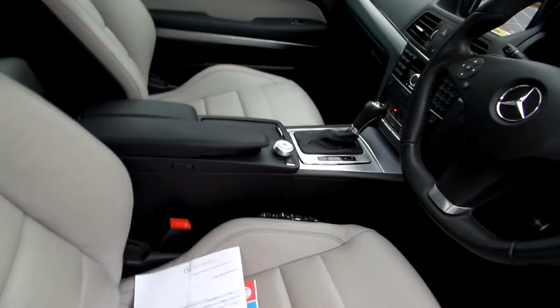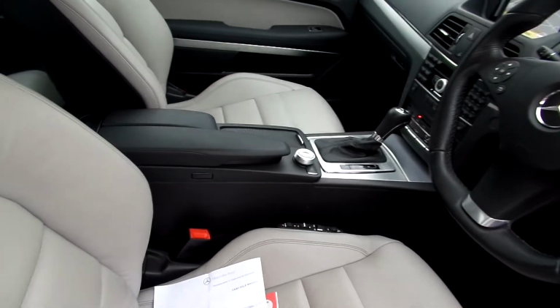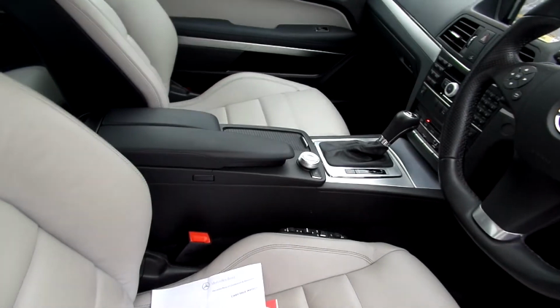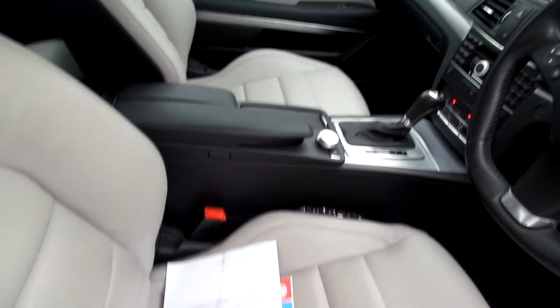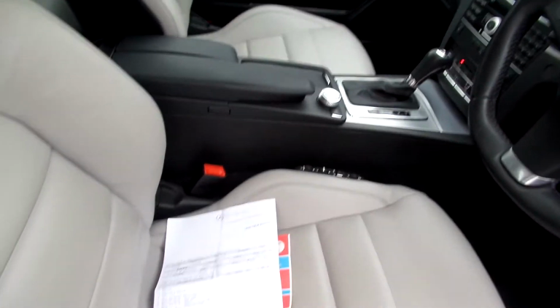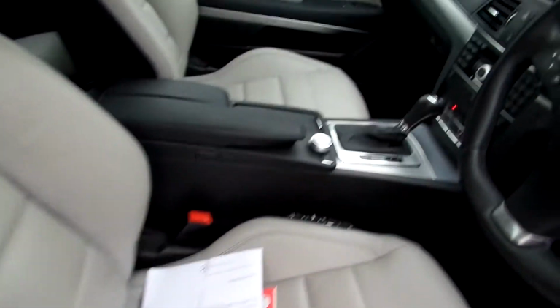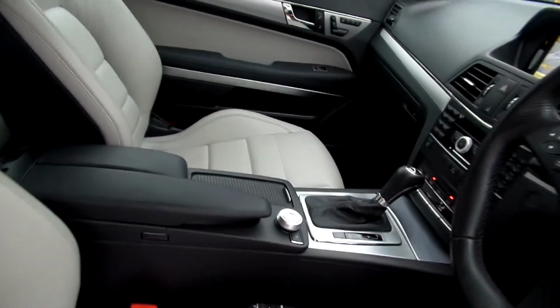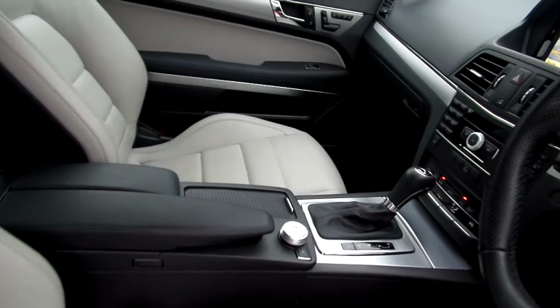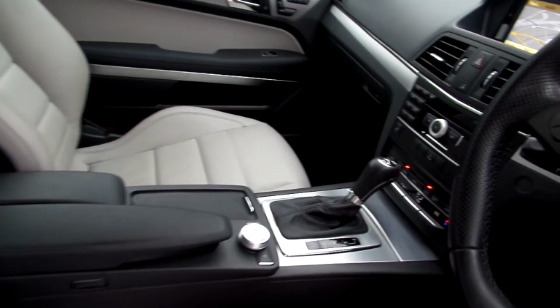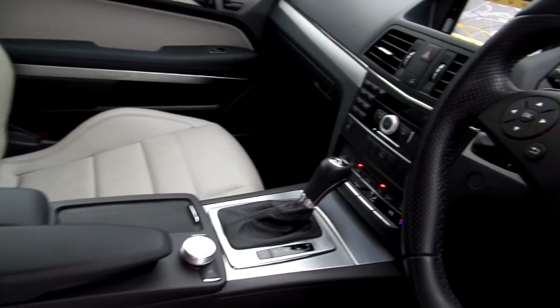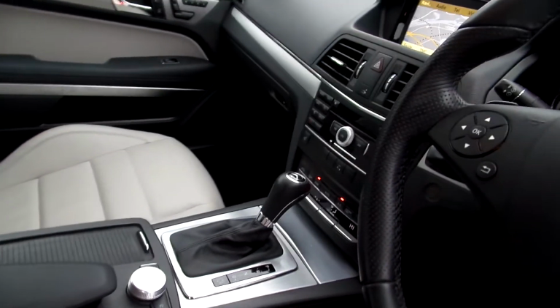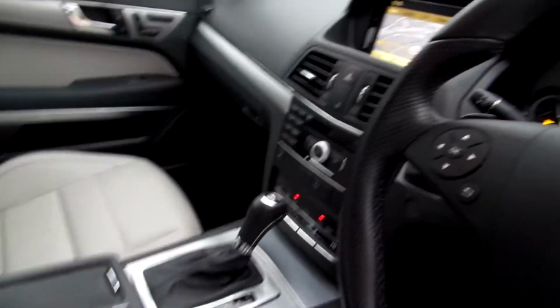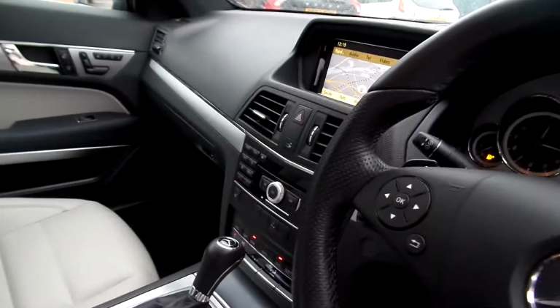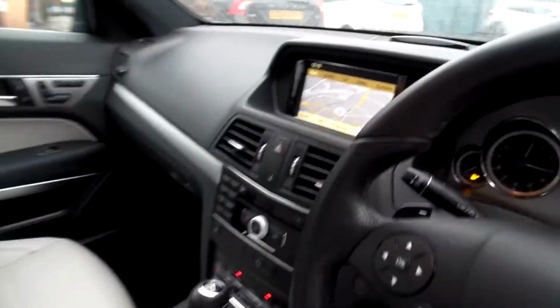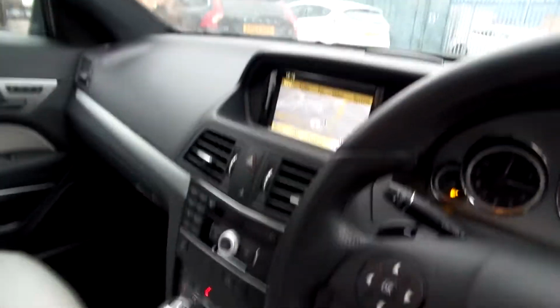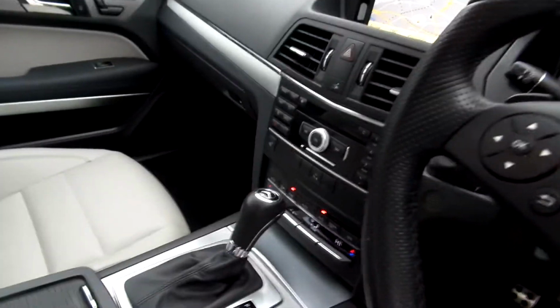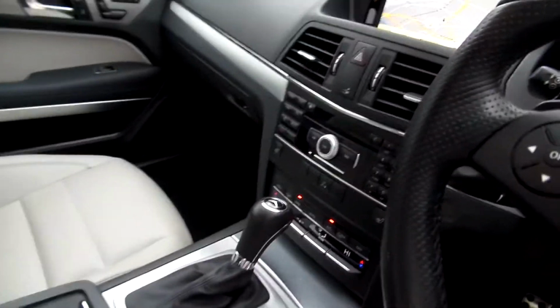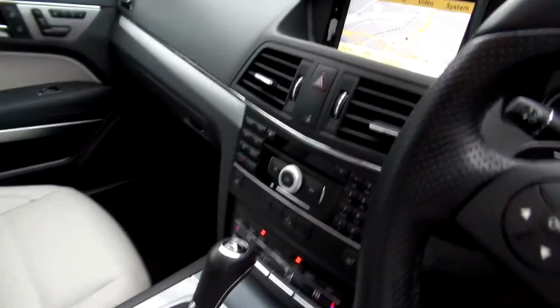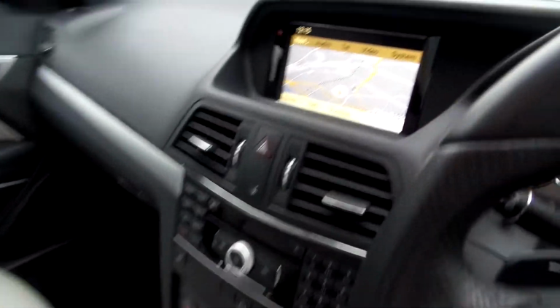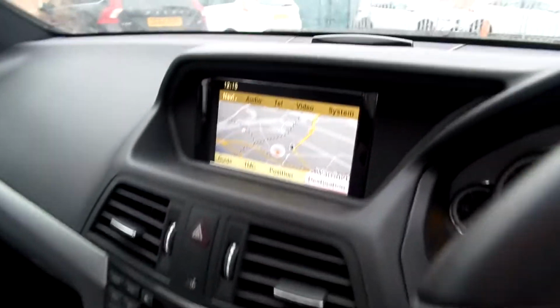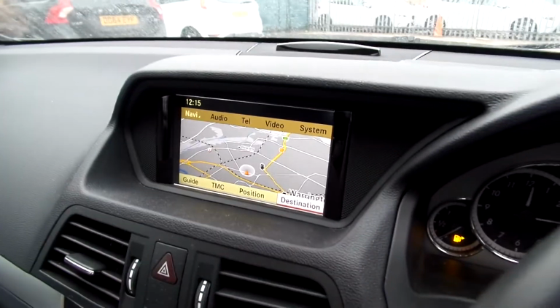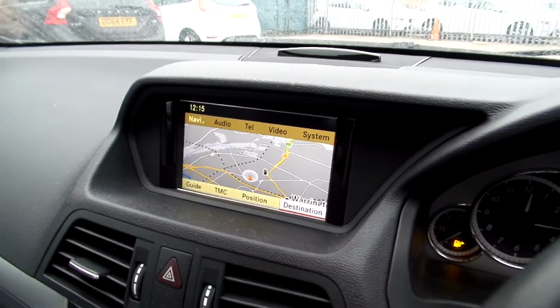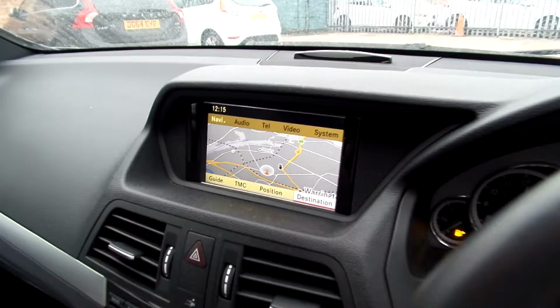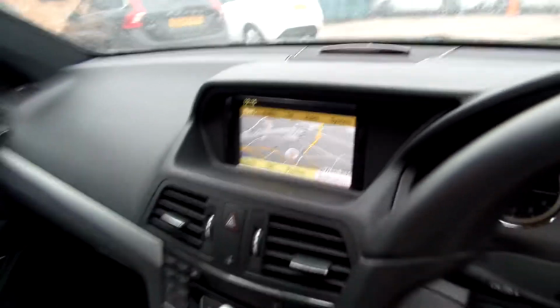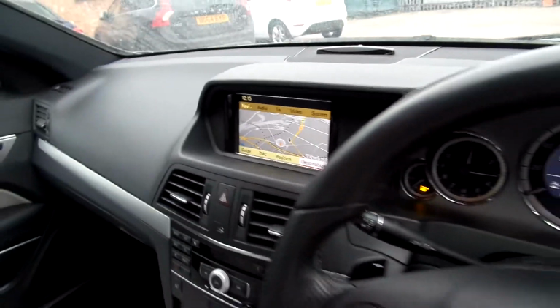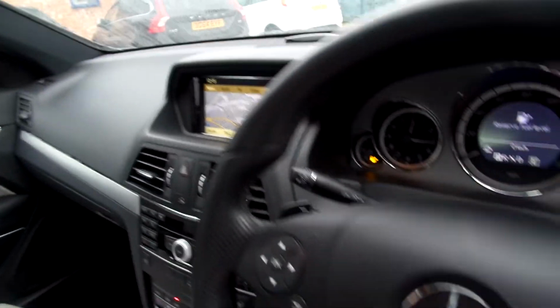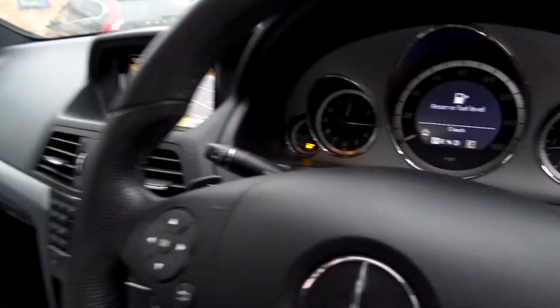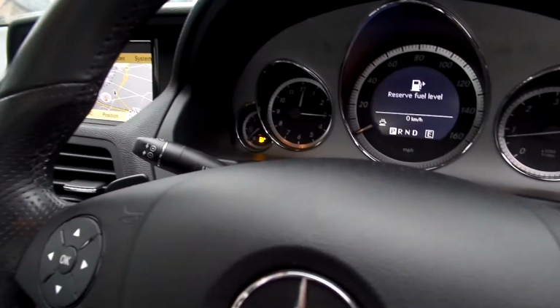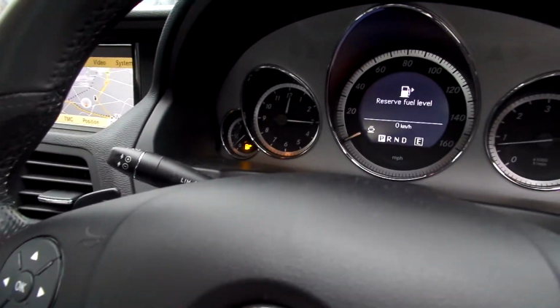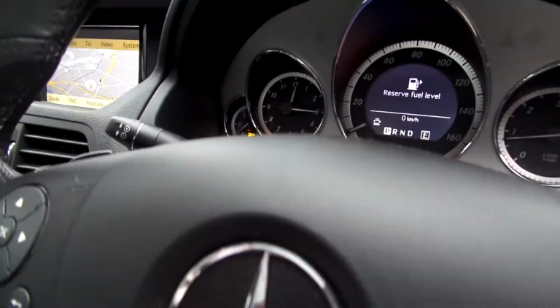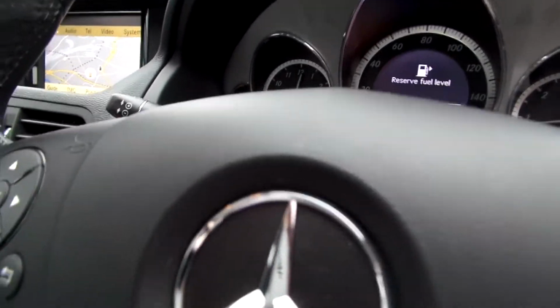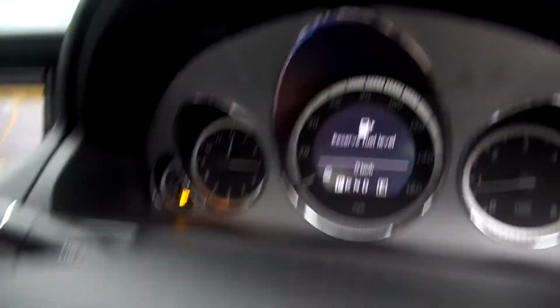In the front again. Nice beige interior. Tidy in the front. Automatic gearbox. Does come with nav and bluetooth. Look at the mileage — 28,529 miles.